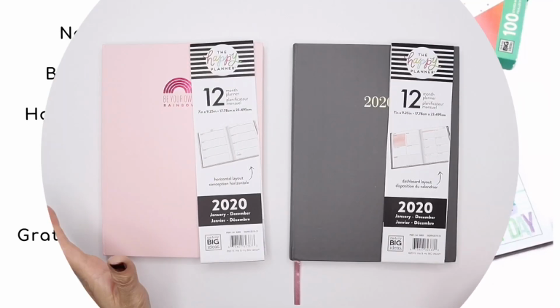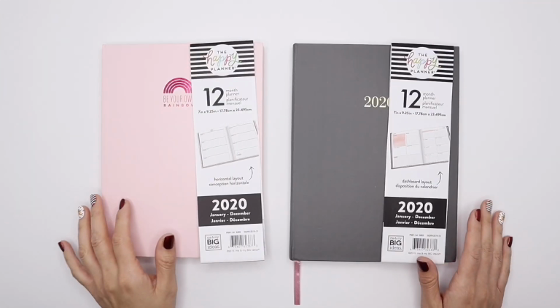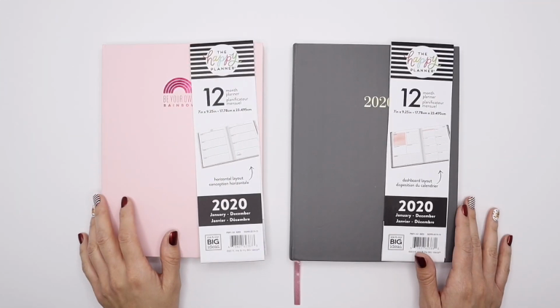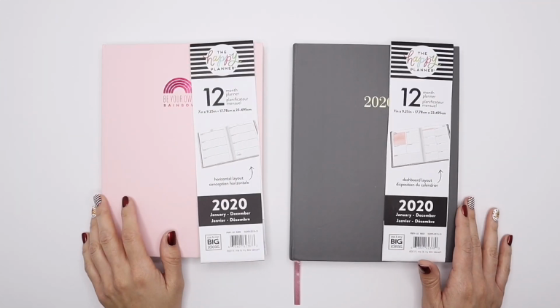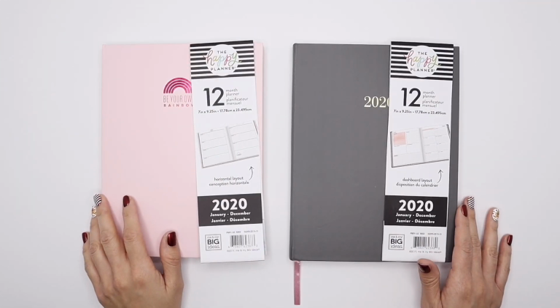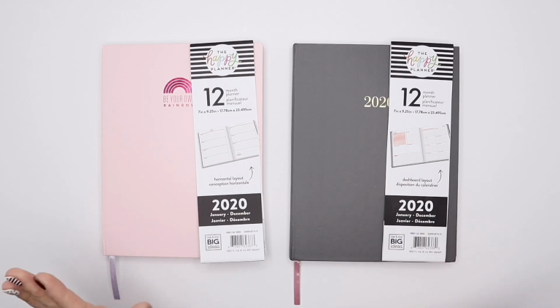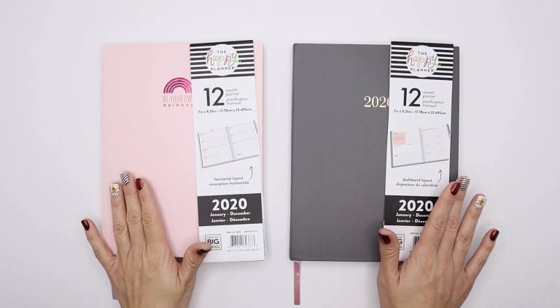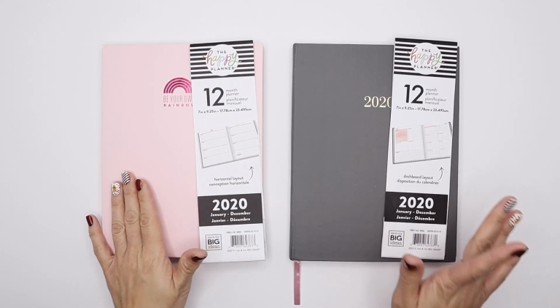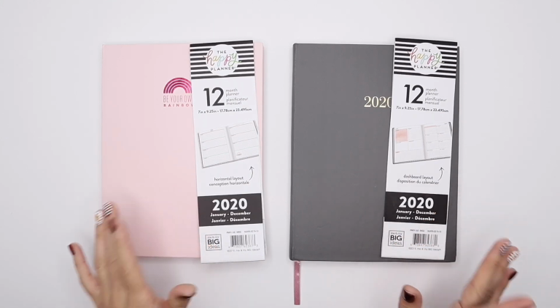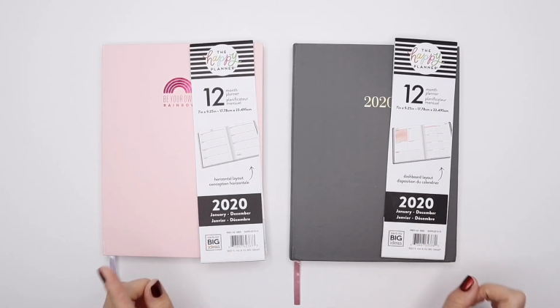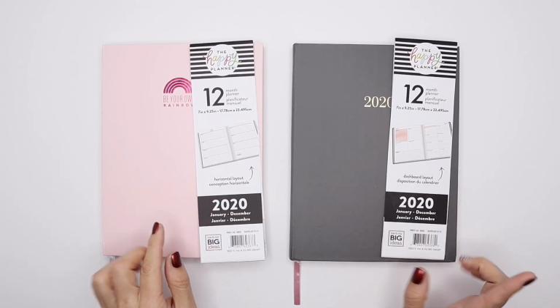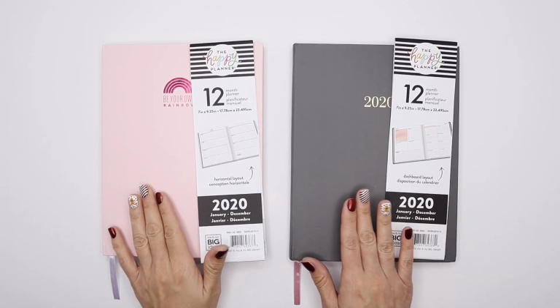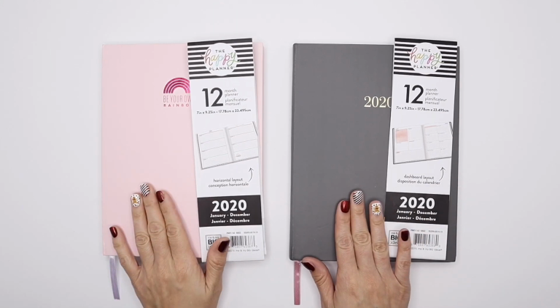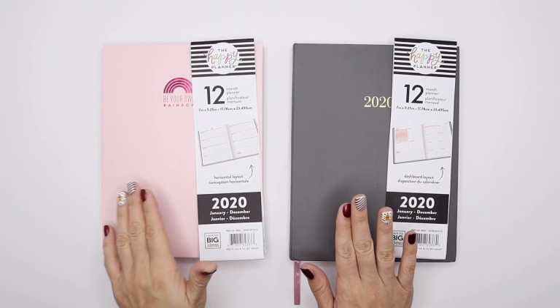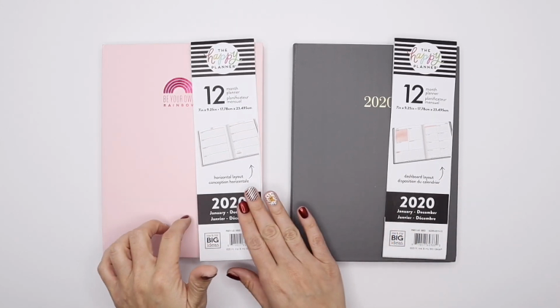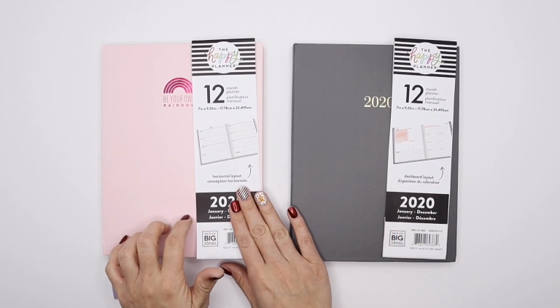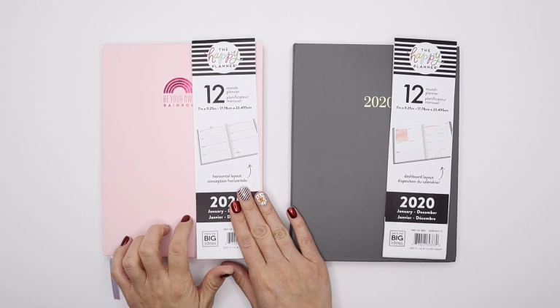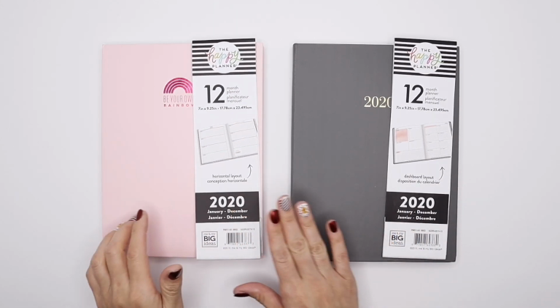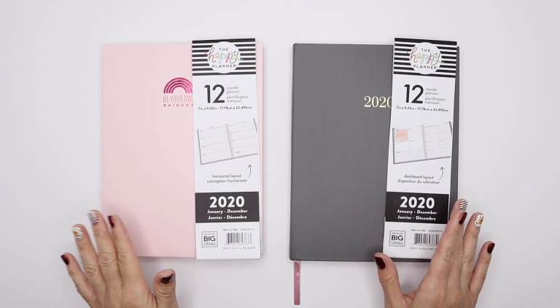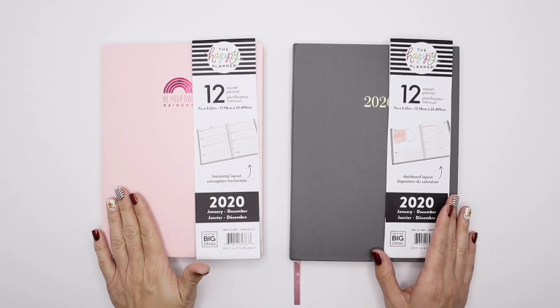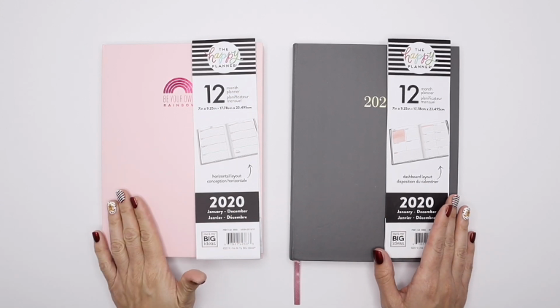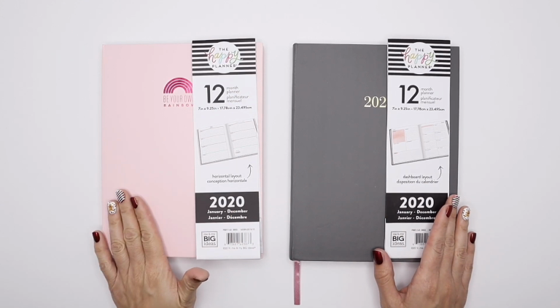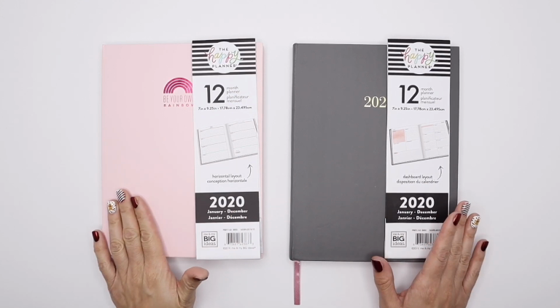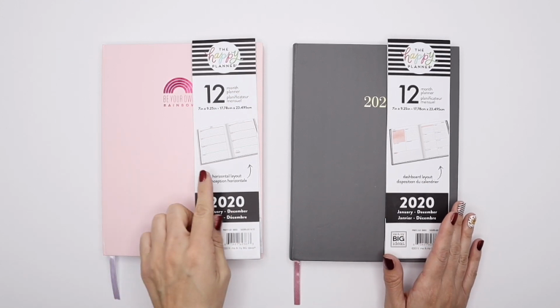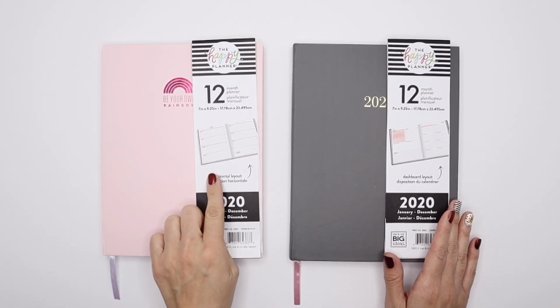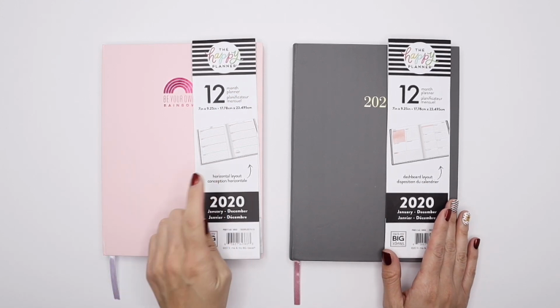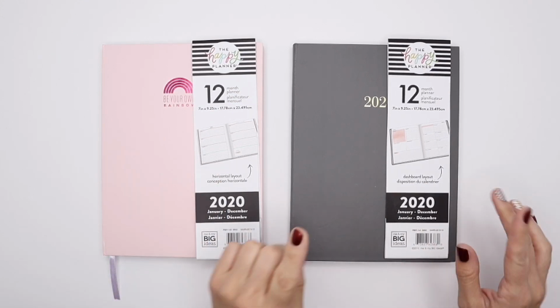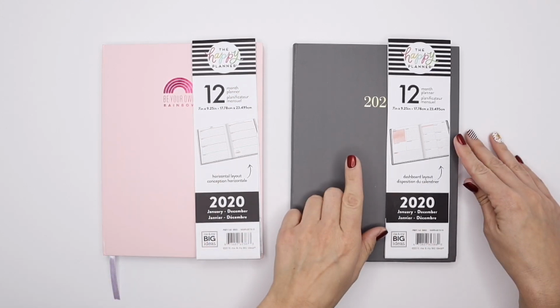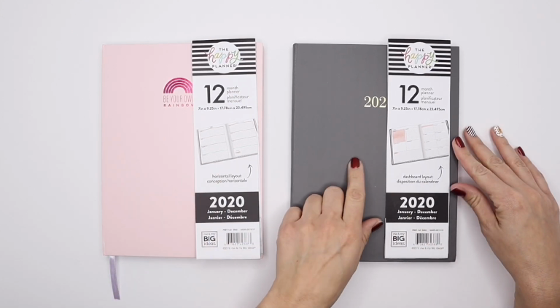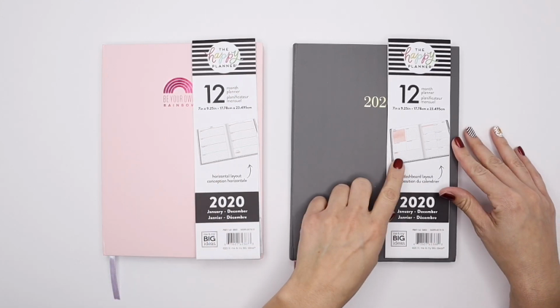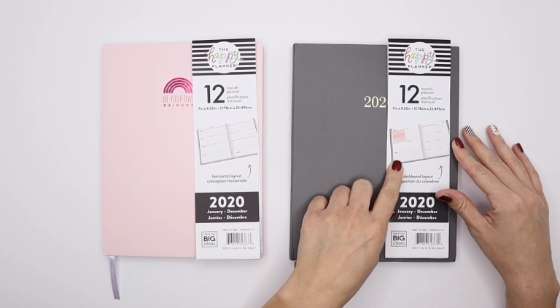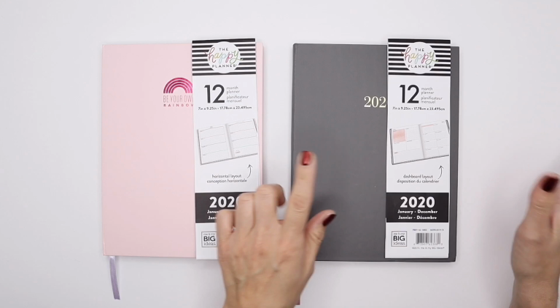Hey Vibe Makers, it's Lila with LB Novelties and today I'm going to be doing a quick flip through of the Book Bound 2020 planners from the Happy Planner. I have Pastel Dreams here which is in a horizontal layout and I have Bis Babe here which is in a dashboard layout.